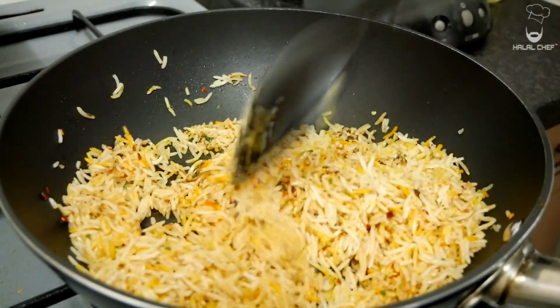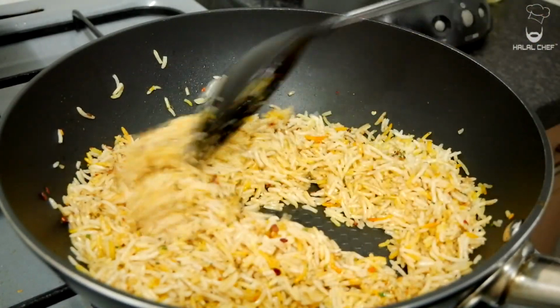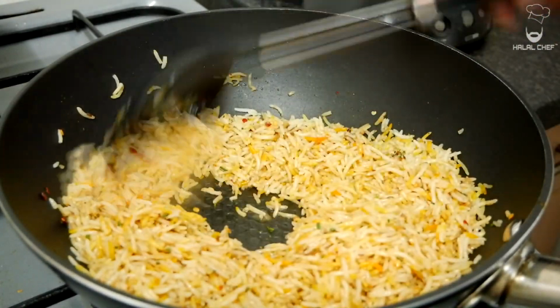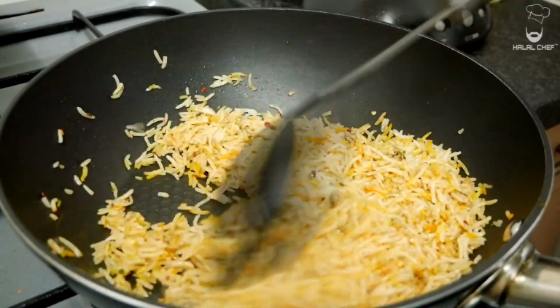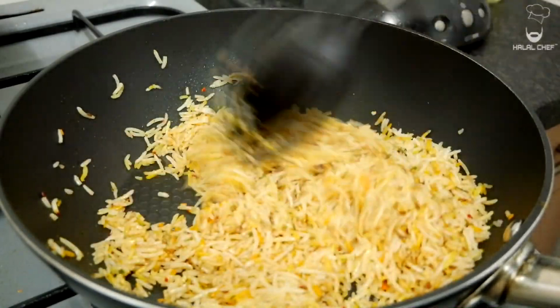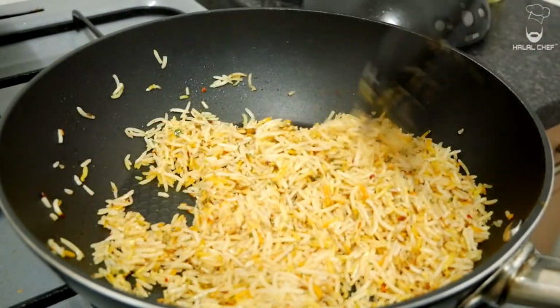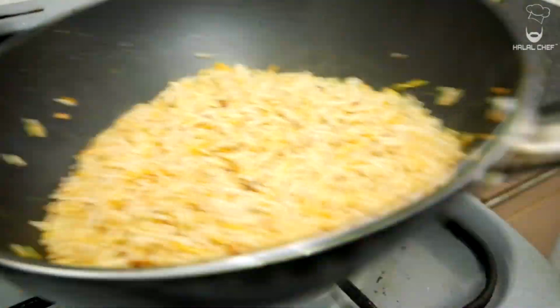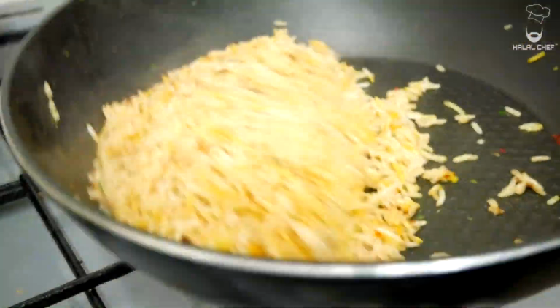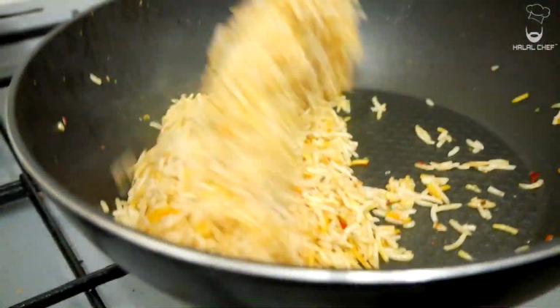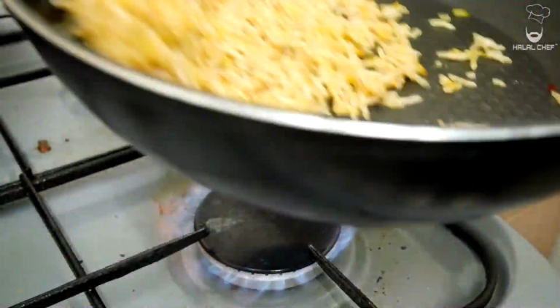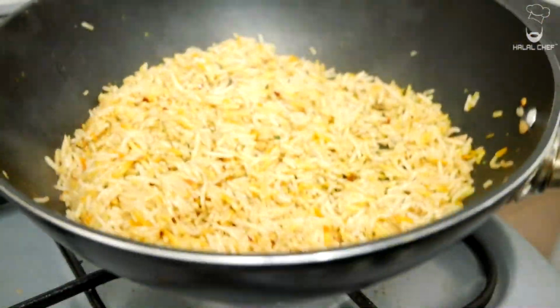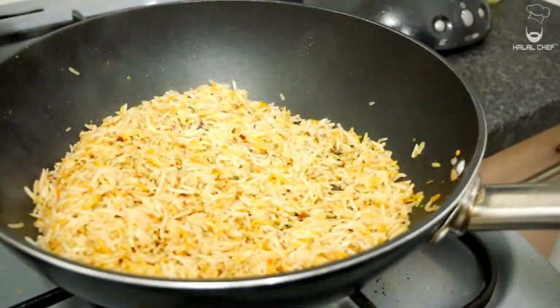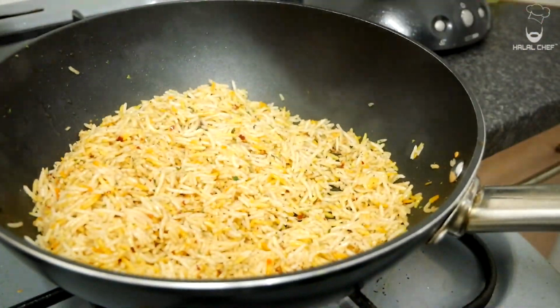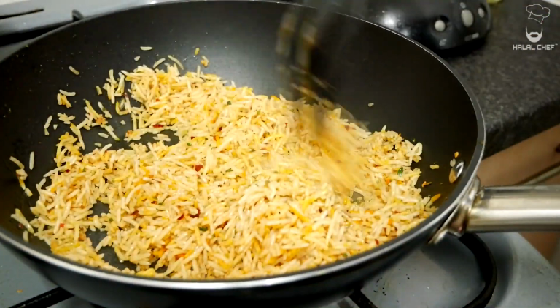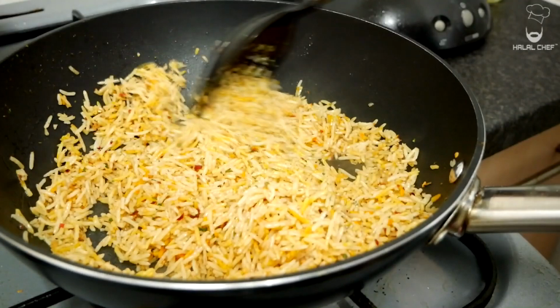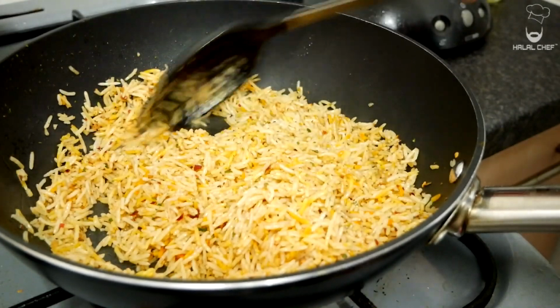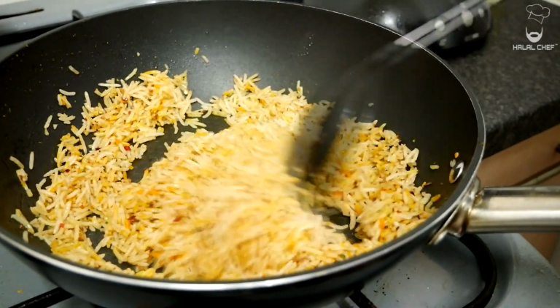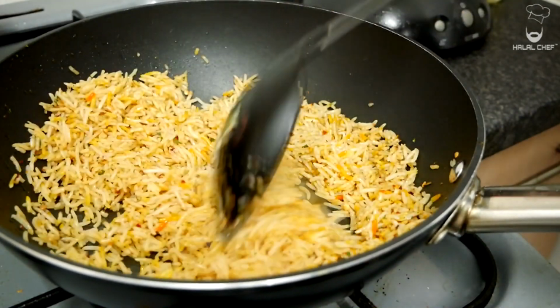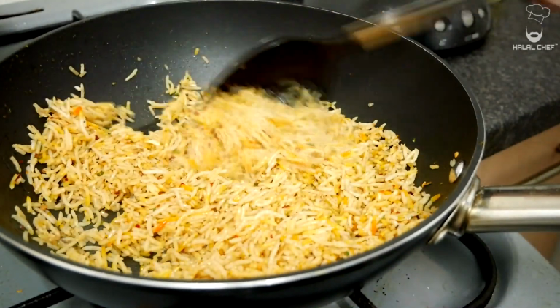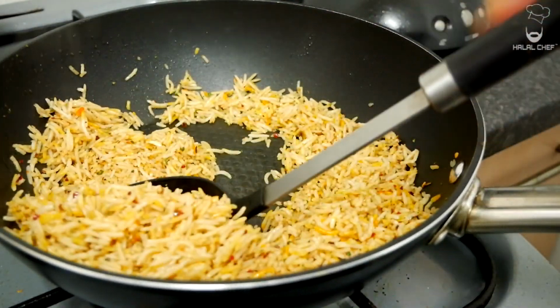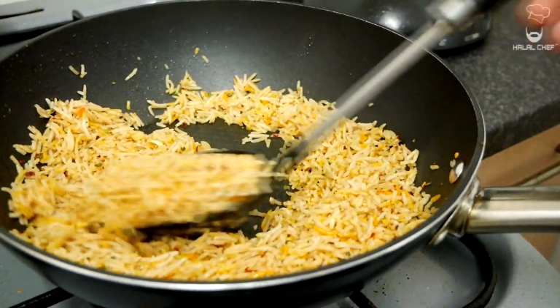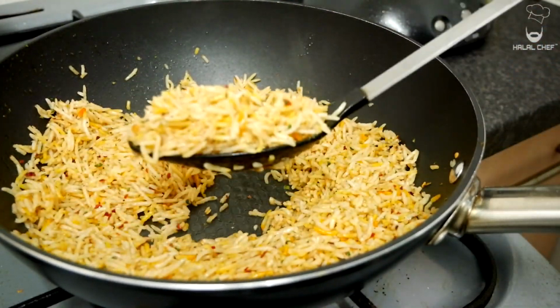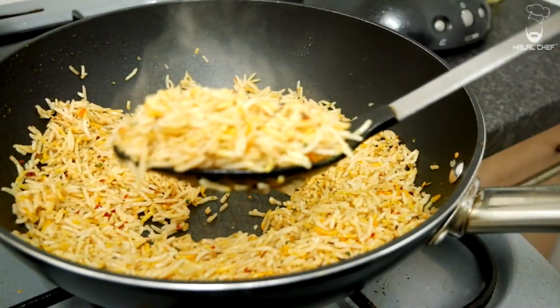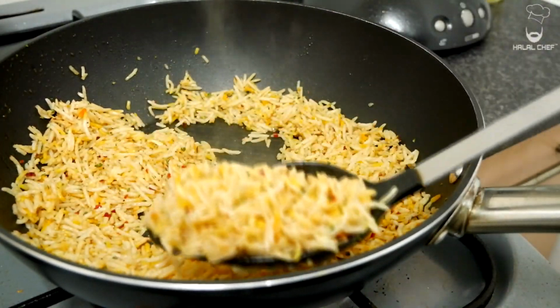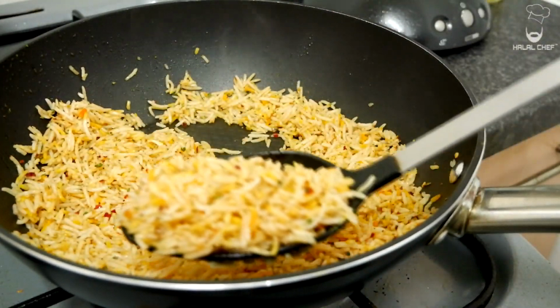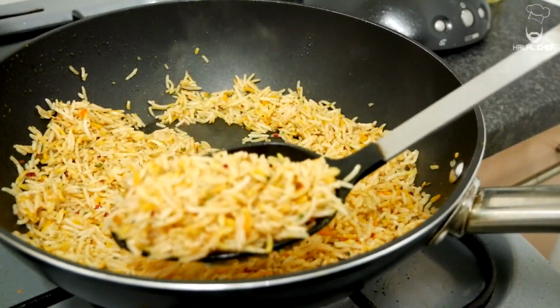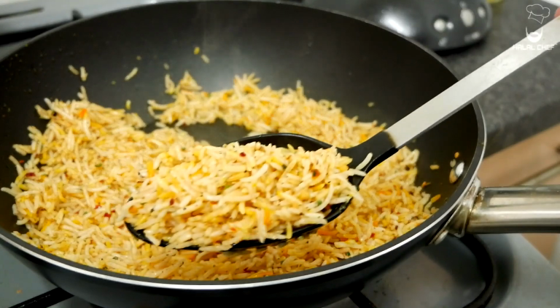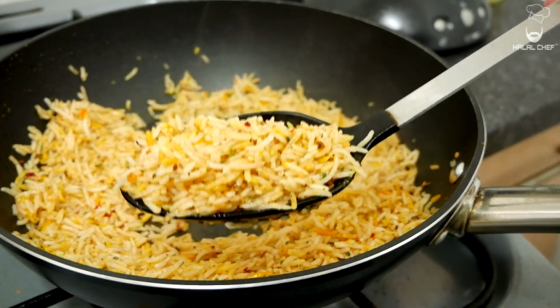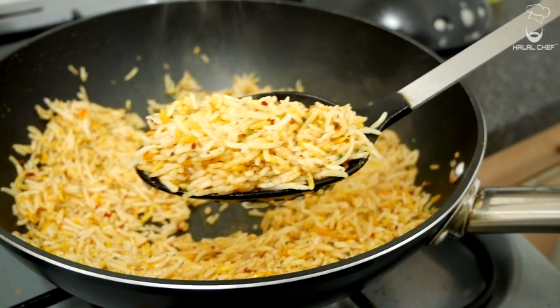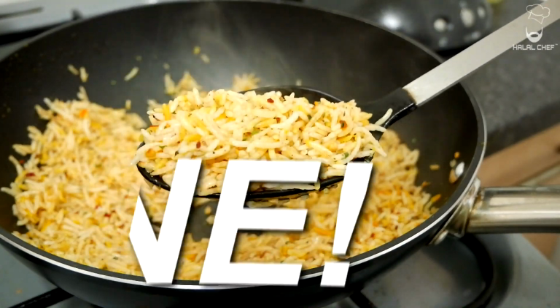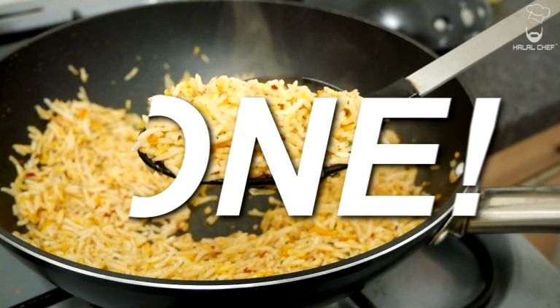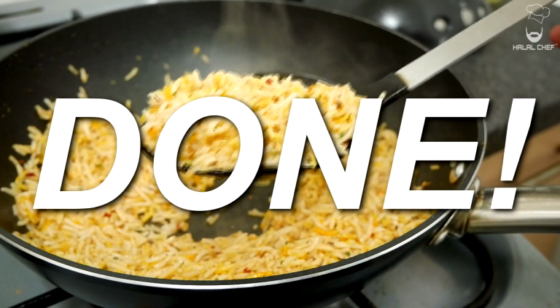The rice smells amazing! Just turn off the heat now — I have a beautiful chimichurri rice. Done!